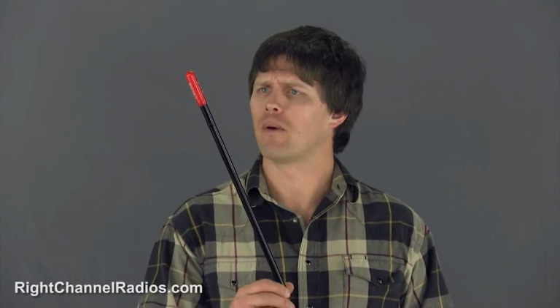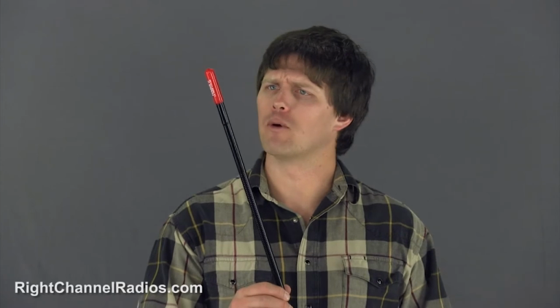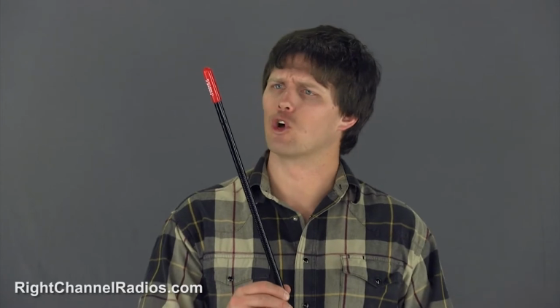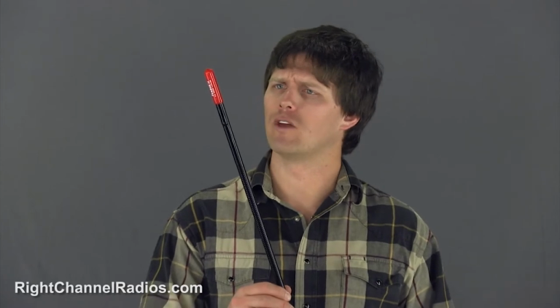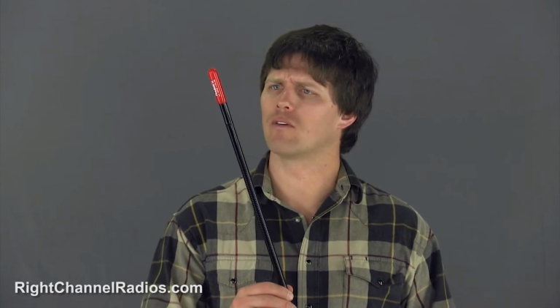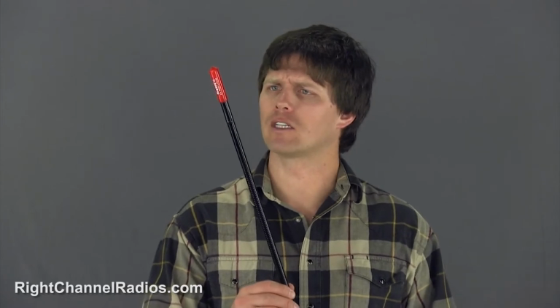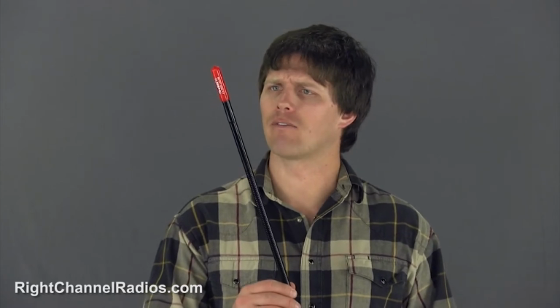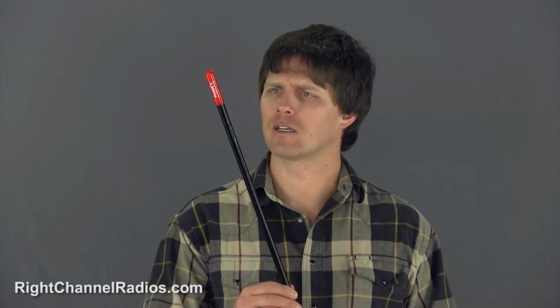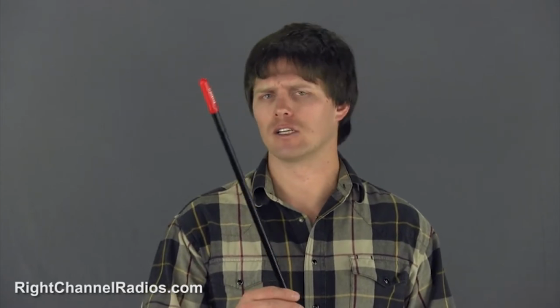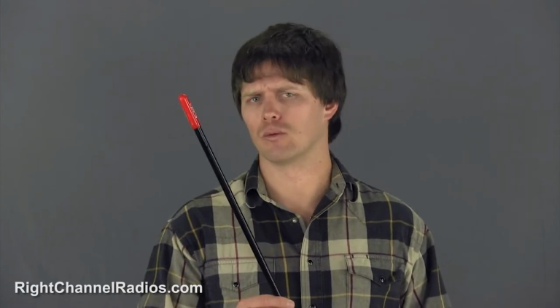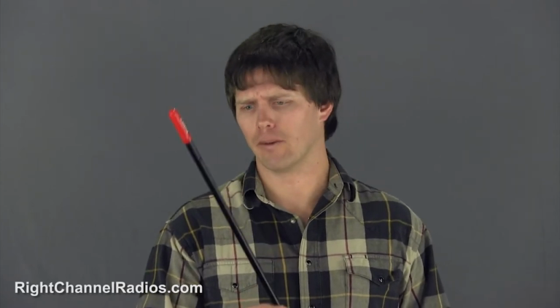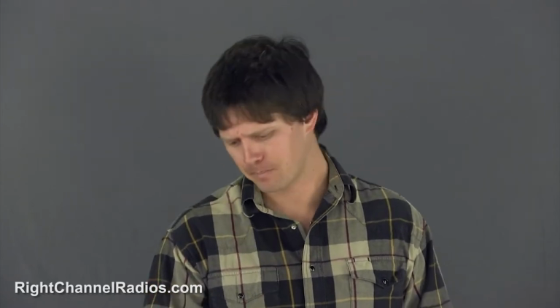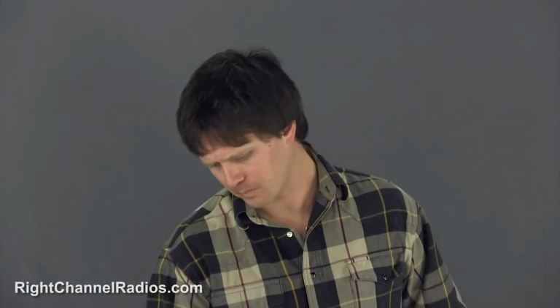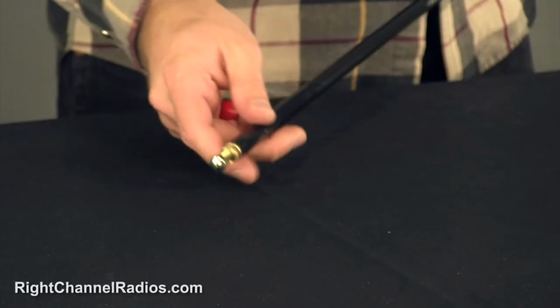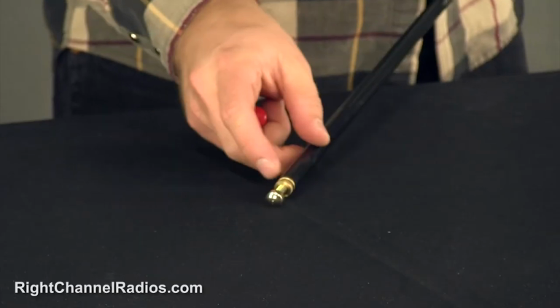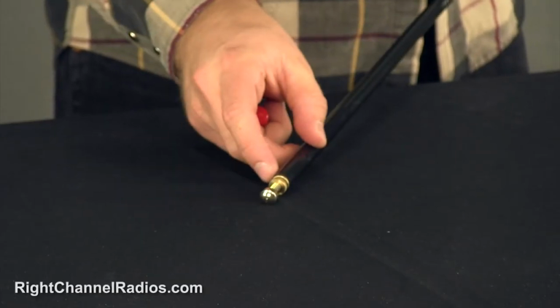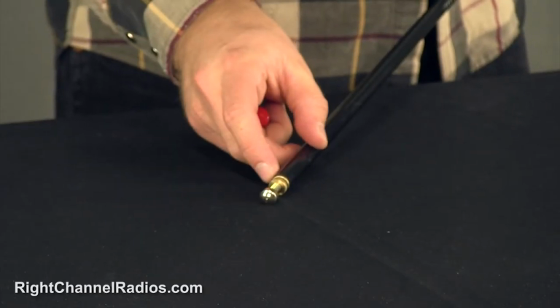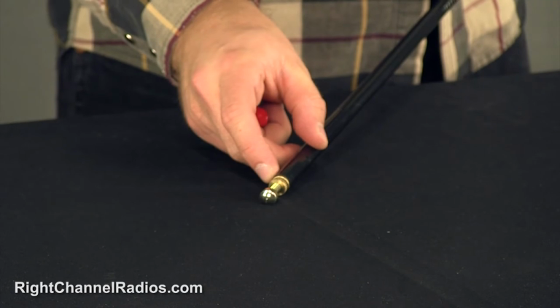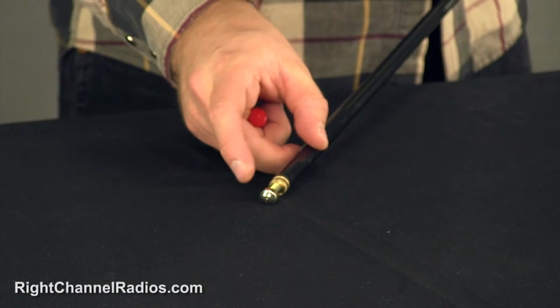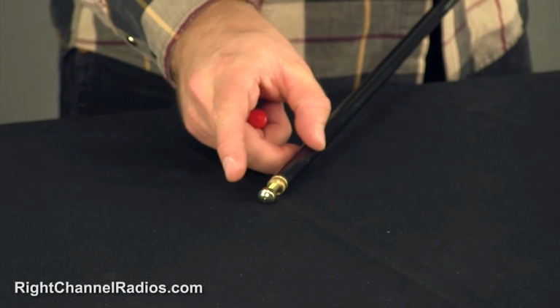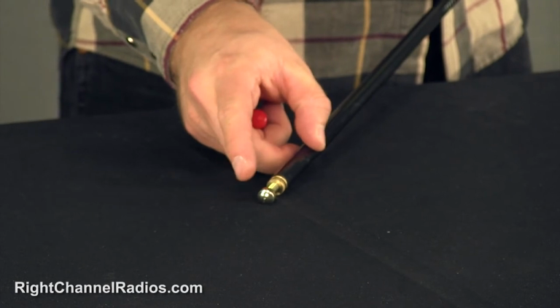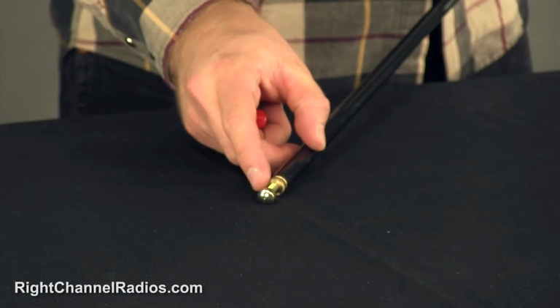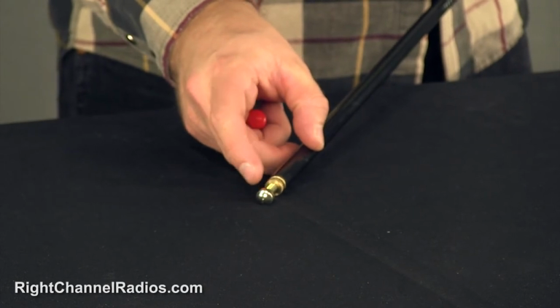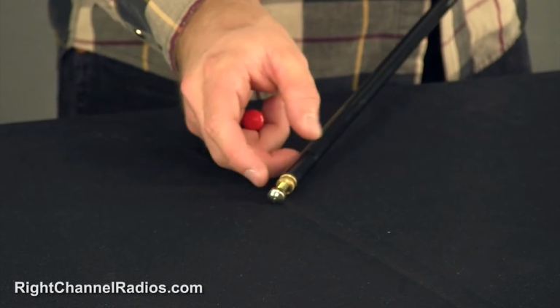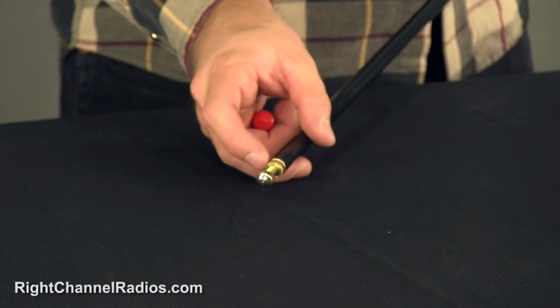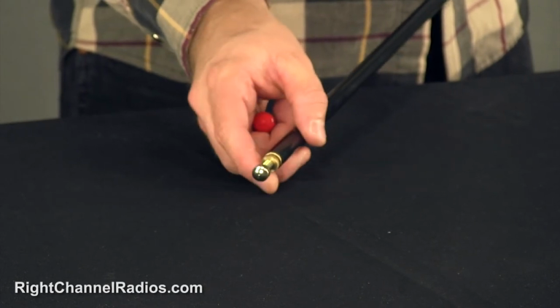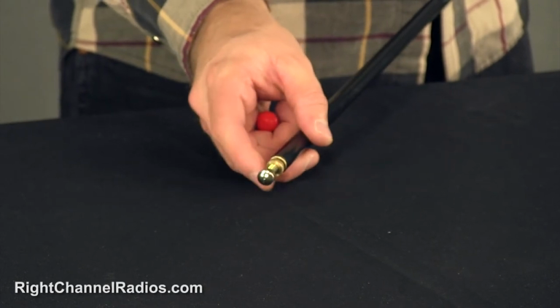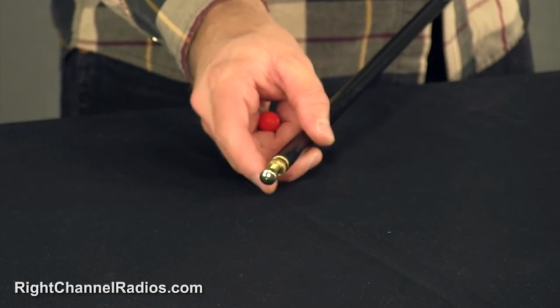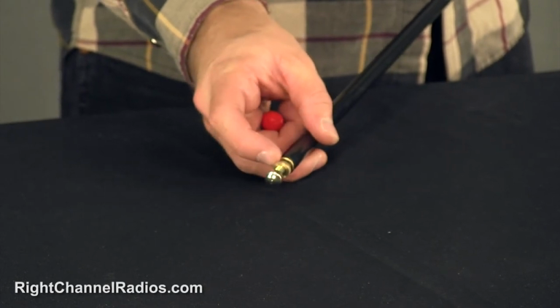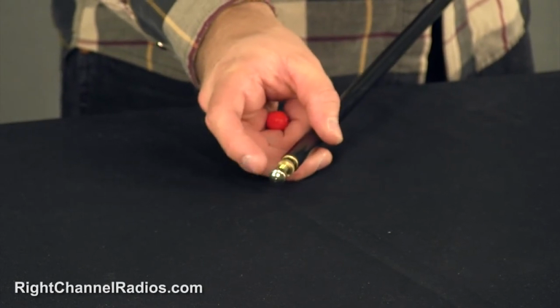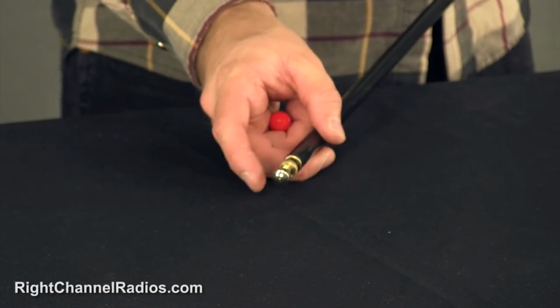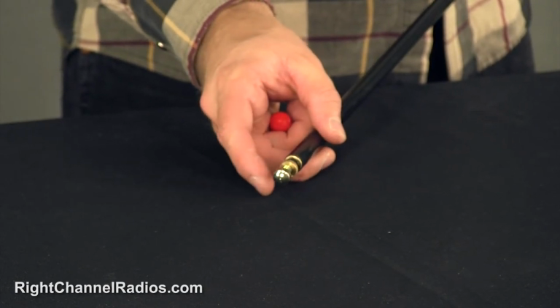Probably the most notable feature of the Fire Stick FS is the tunable tip. Here you can see the tunable tip — it's pretty simple. It has a little bit of a locking nut here.